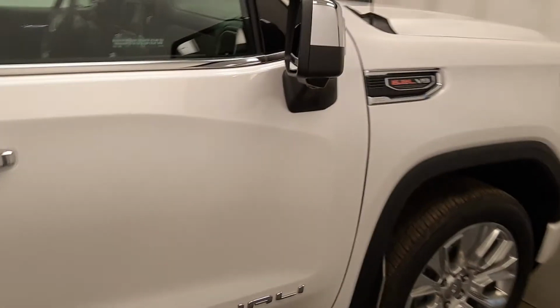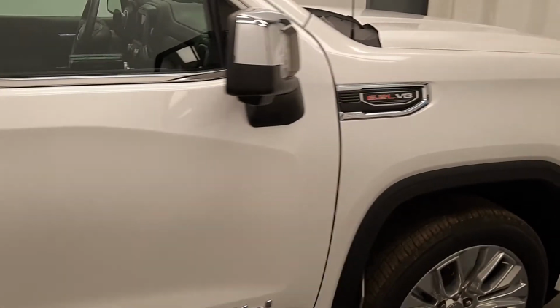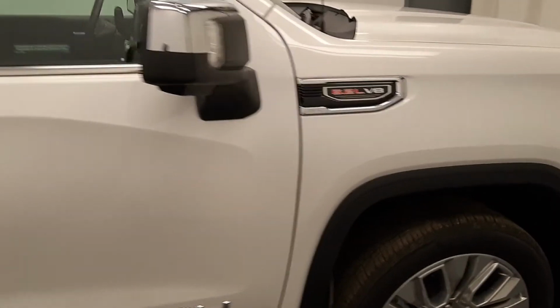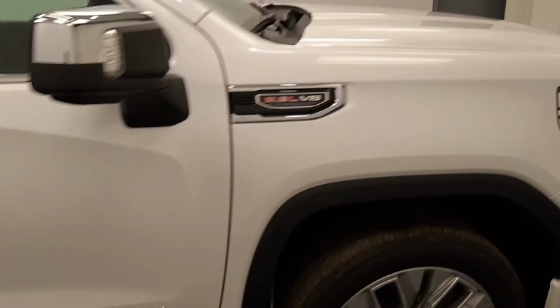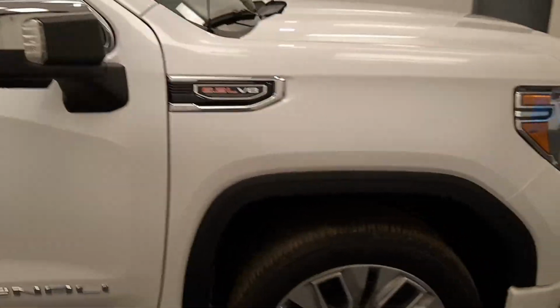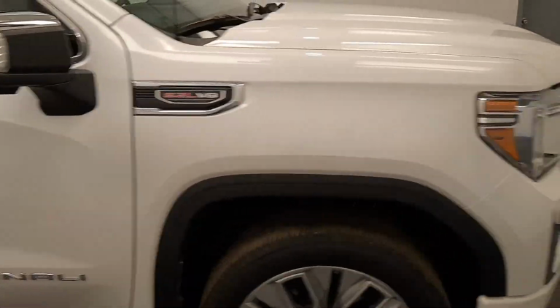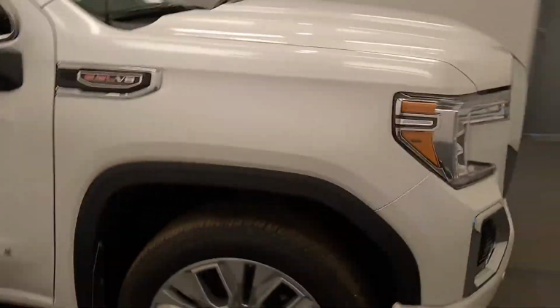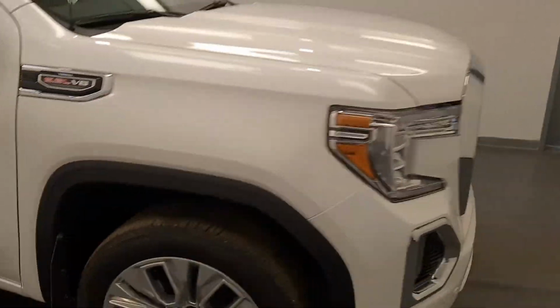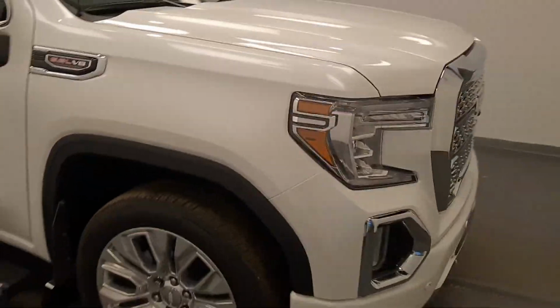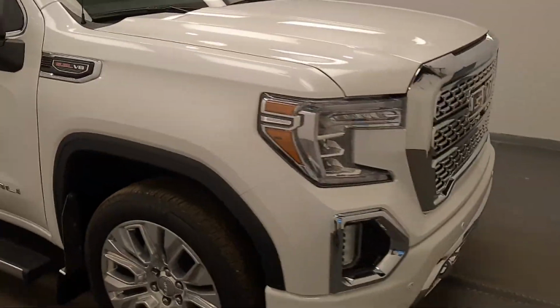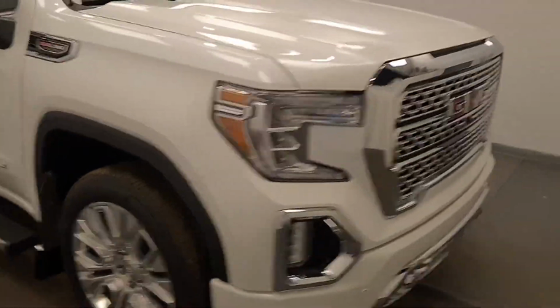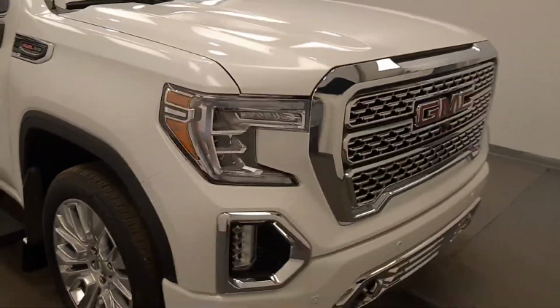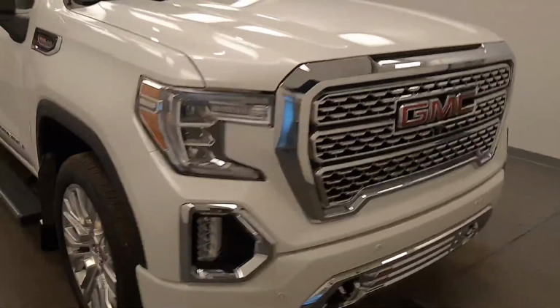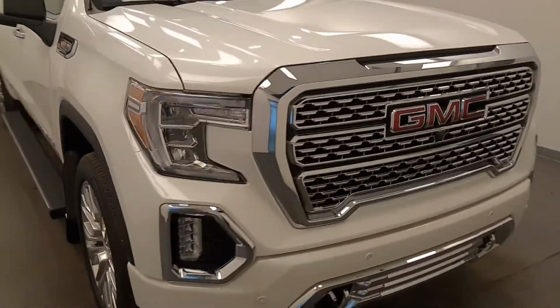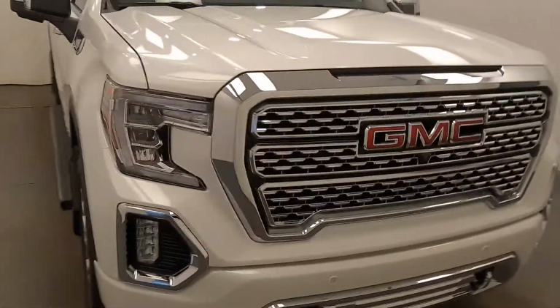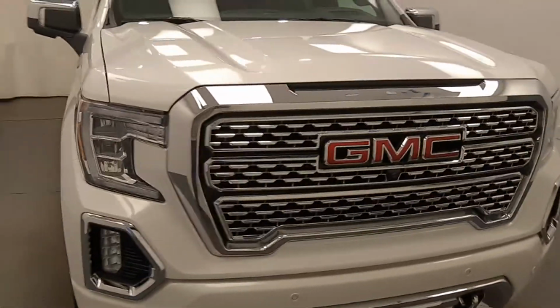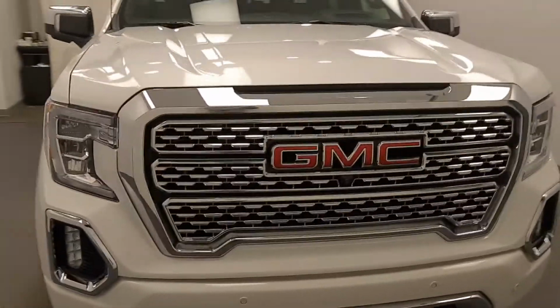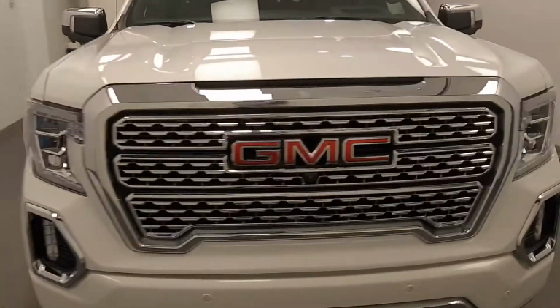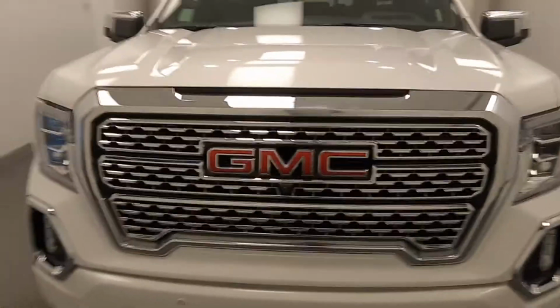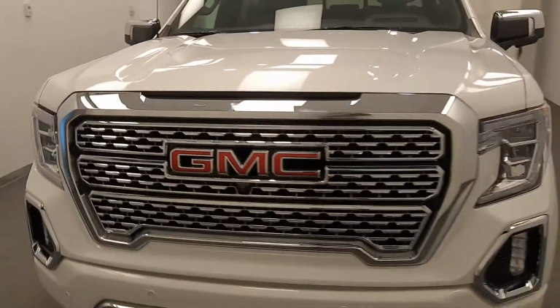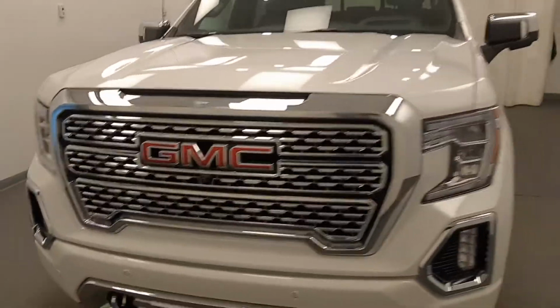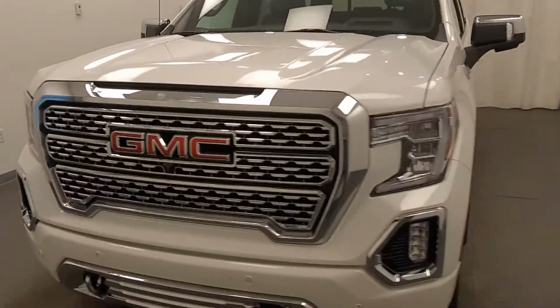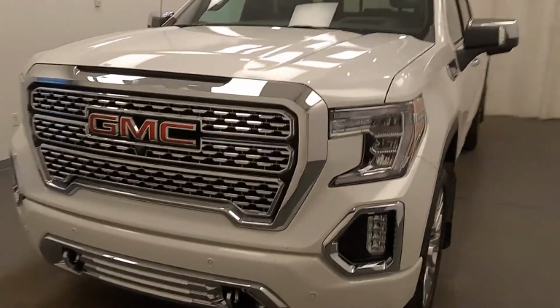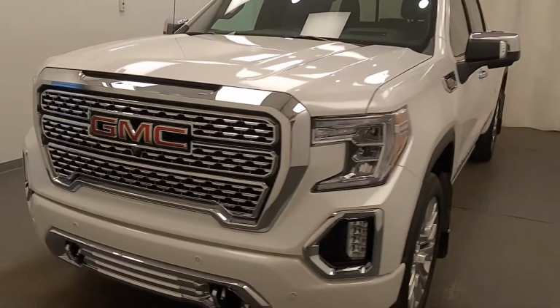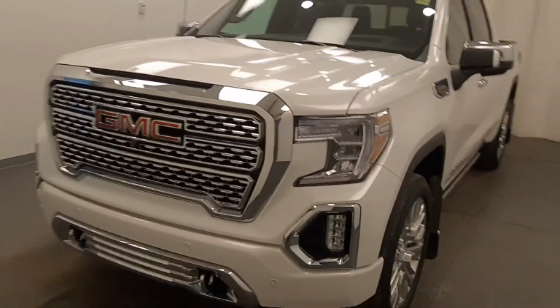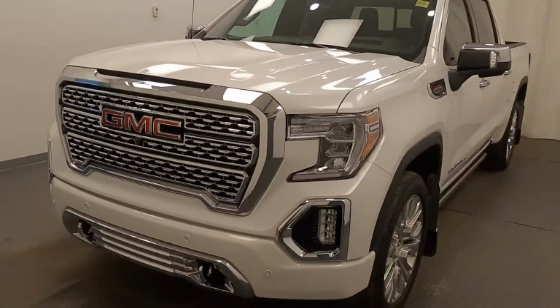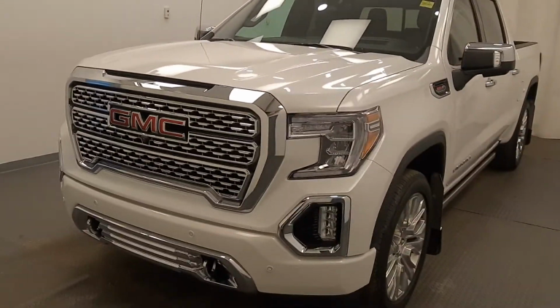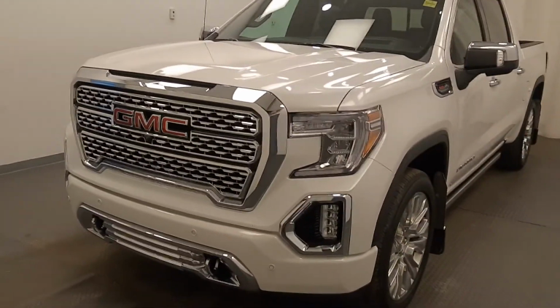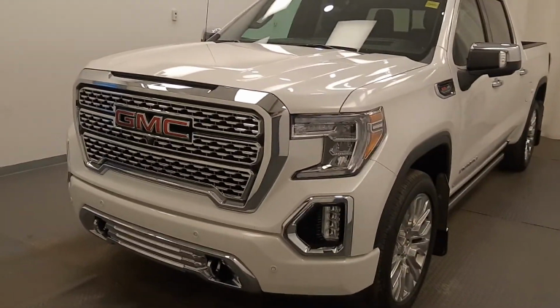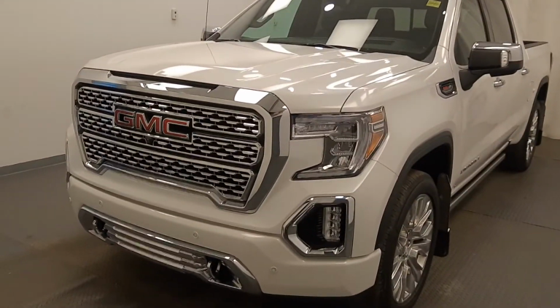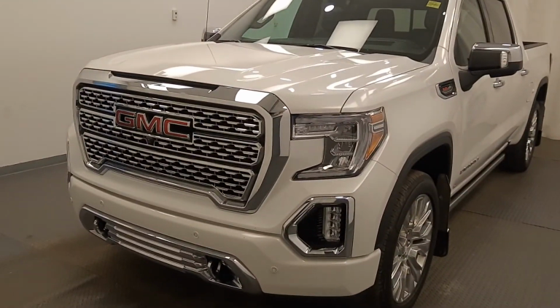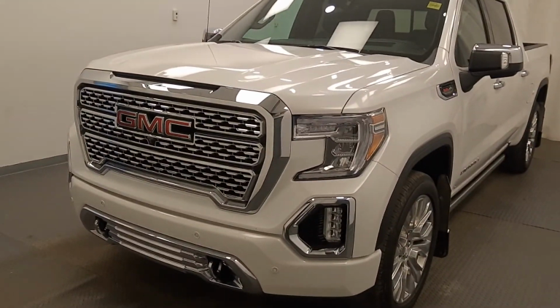Once again, we're viewing stock number 214758 on a 2020 GMC Sierra at Davis GMC, and the exterior color is white frost.